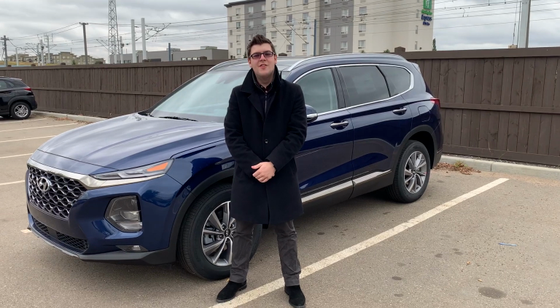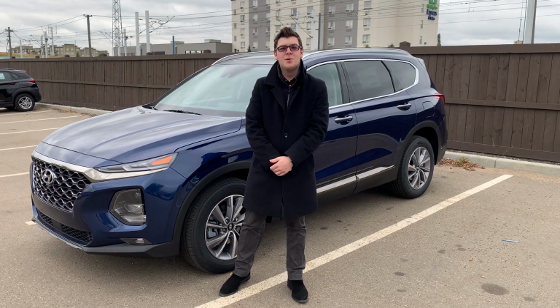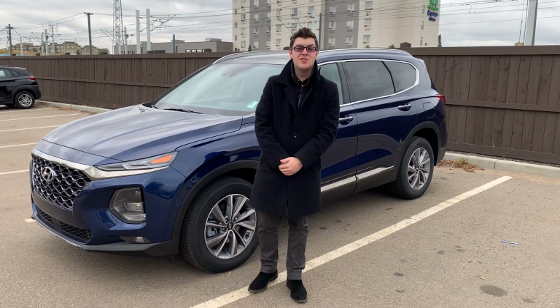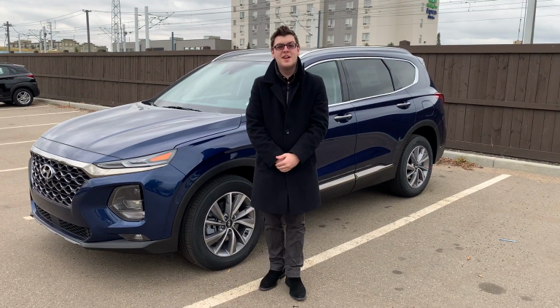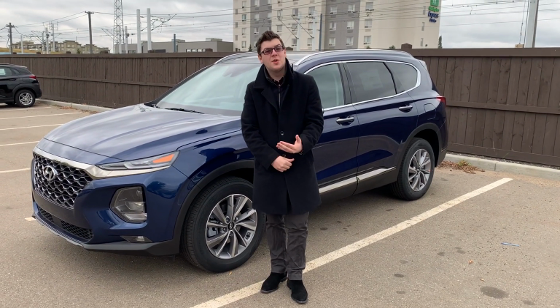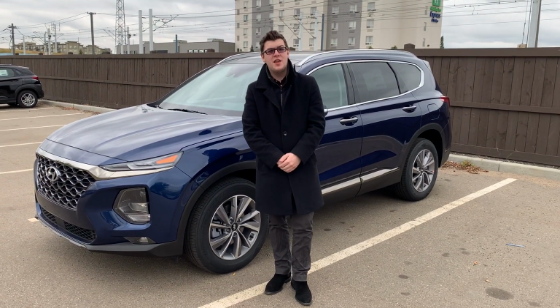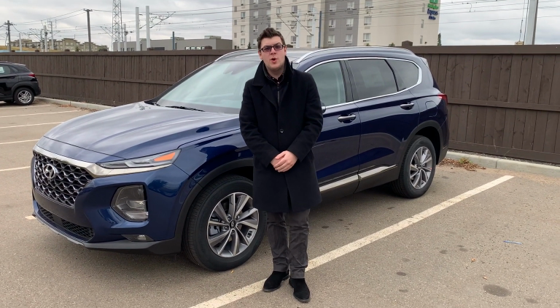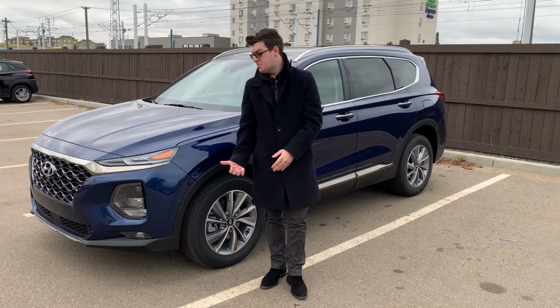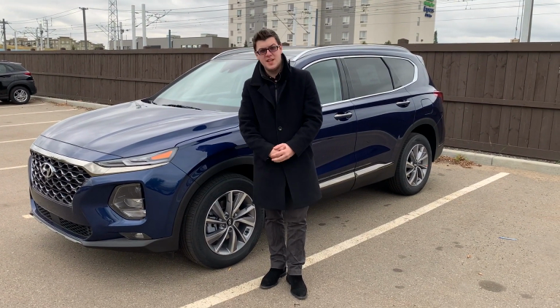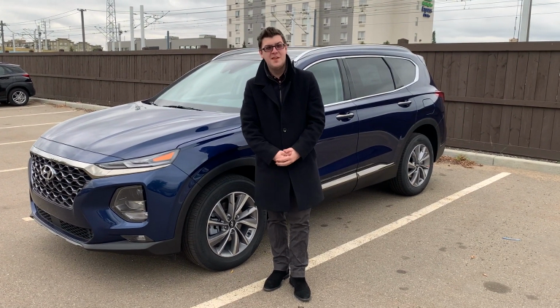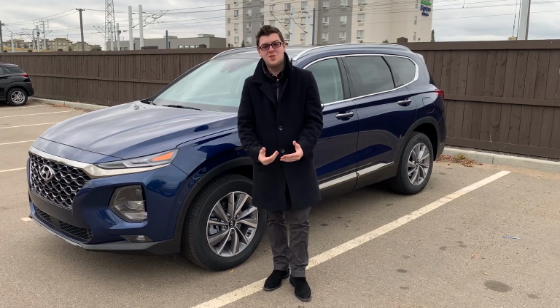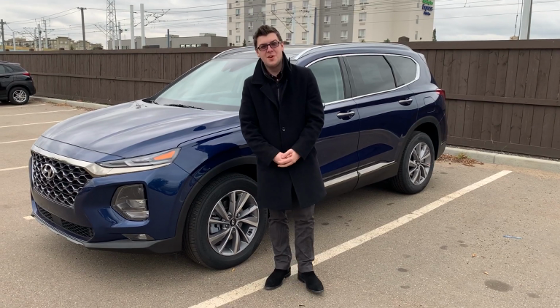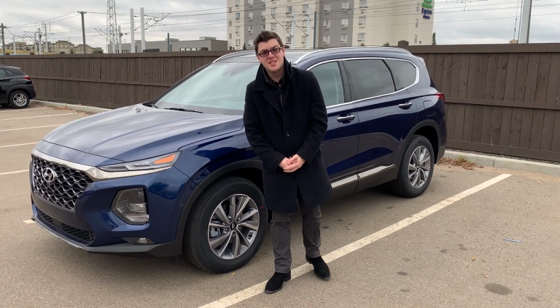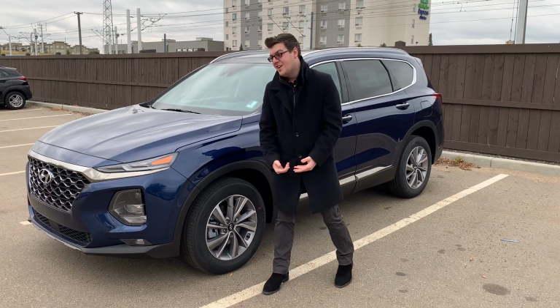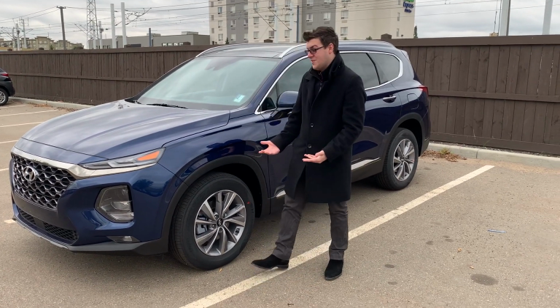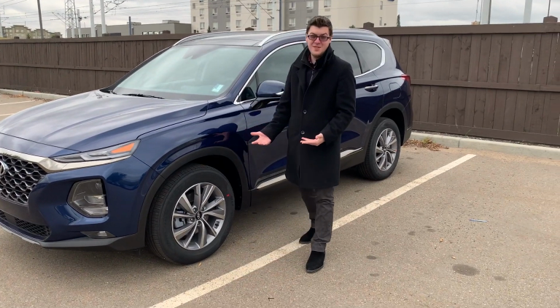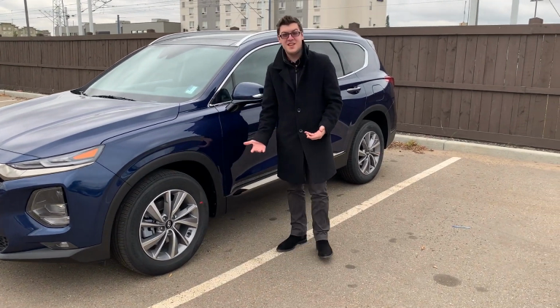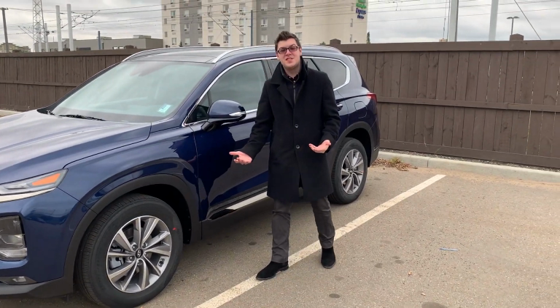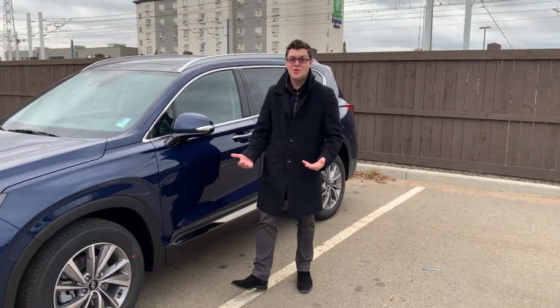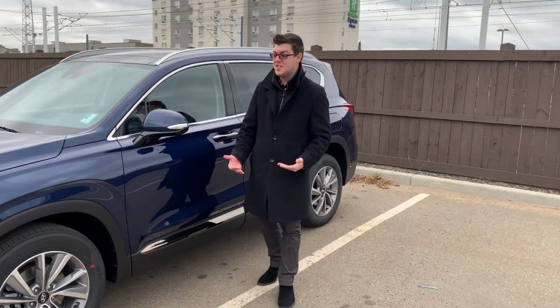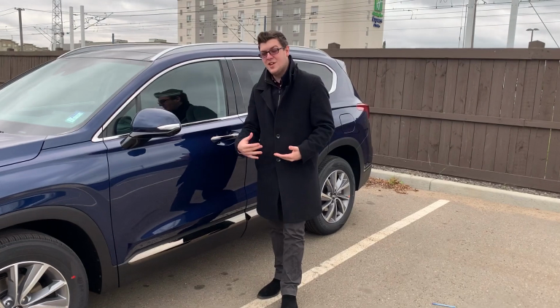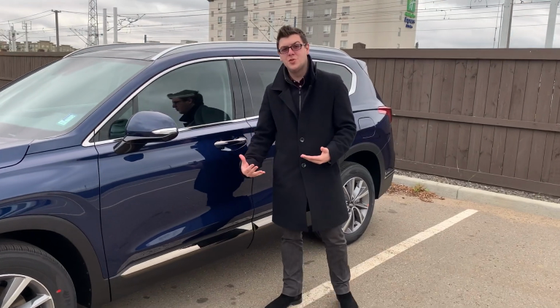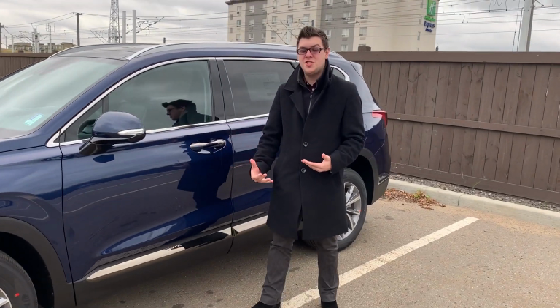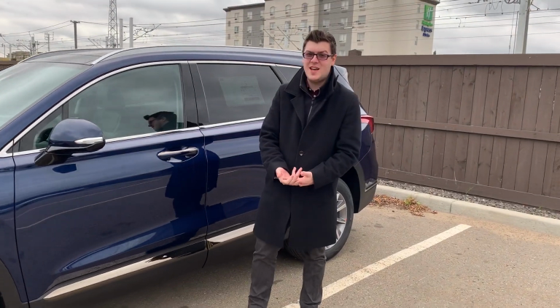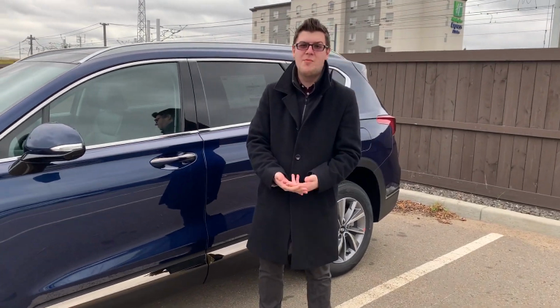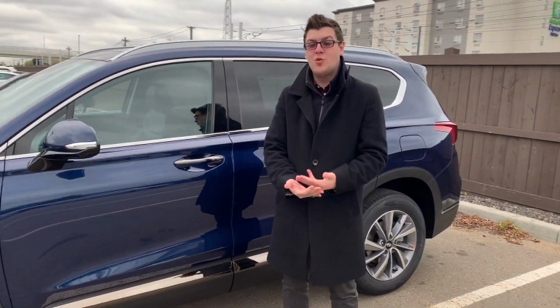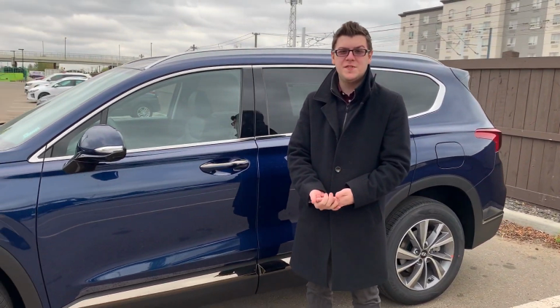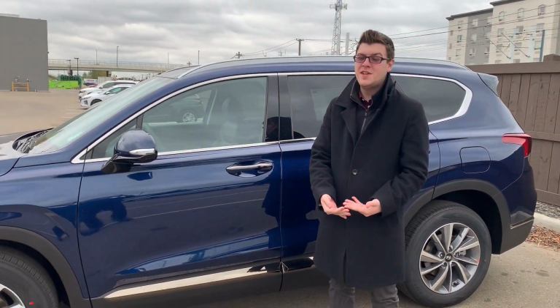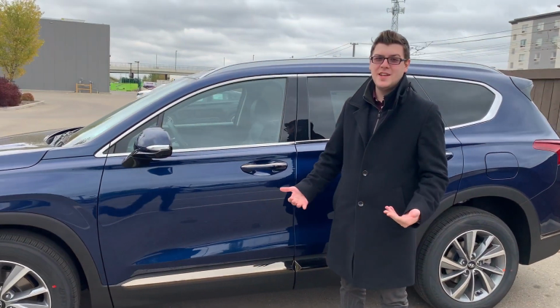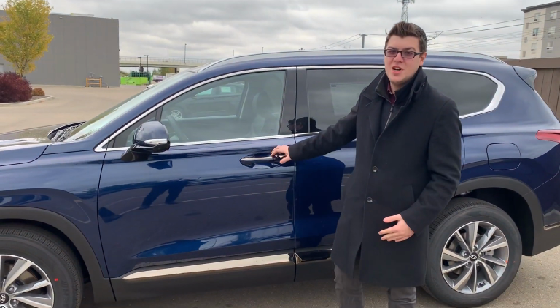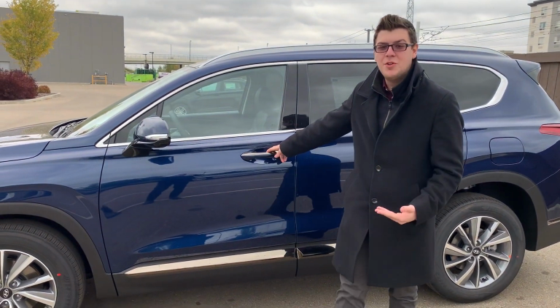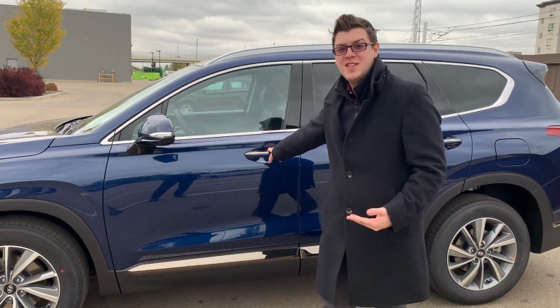Hey Randy, it's Mark with River City Hyundai. I just wanted to say thank you for your inquiry on this beautiful Santa Fe. Let me show you a little bit about what it's got. First thing, let me just say this video is not going to do it full justice — in order to truly appreciate the style, the comfort, and the quality of these vehicles, you've got to get in them and drive them.